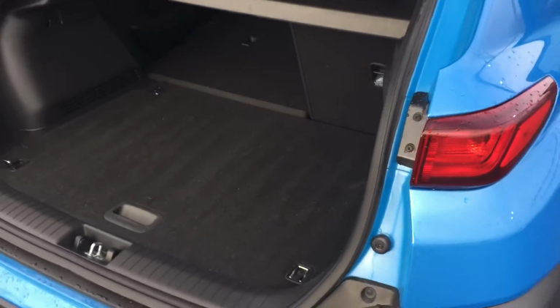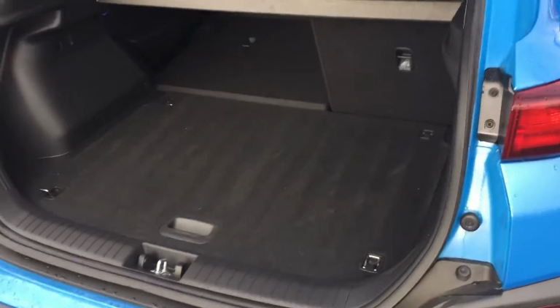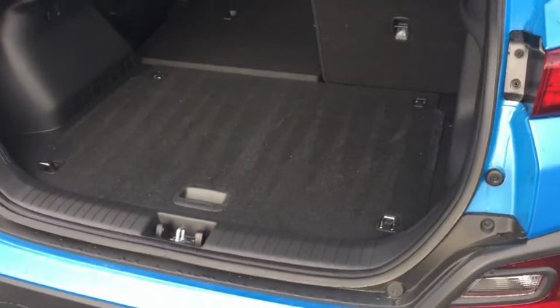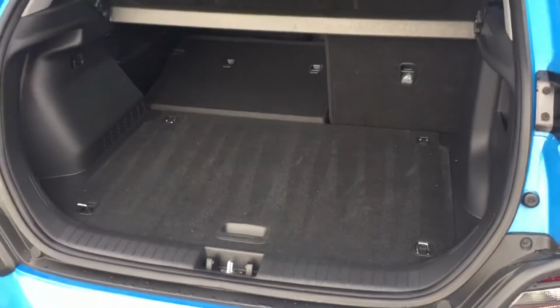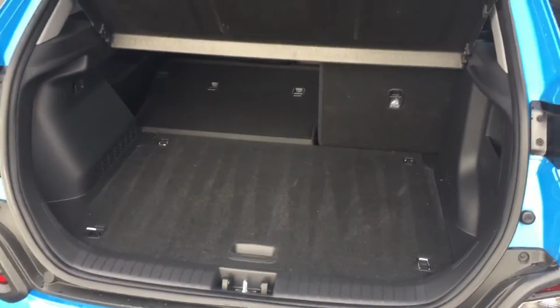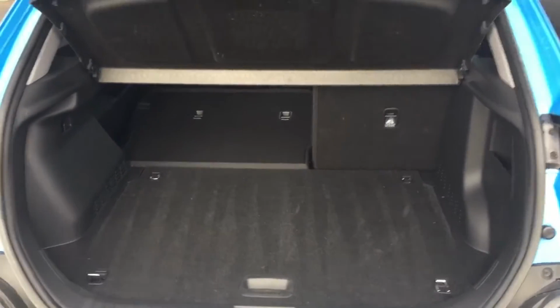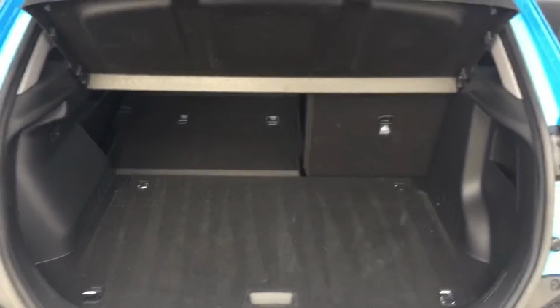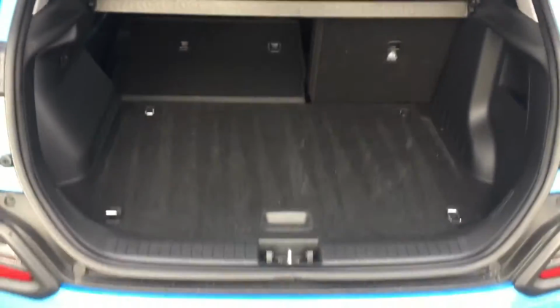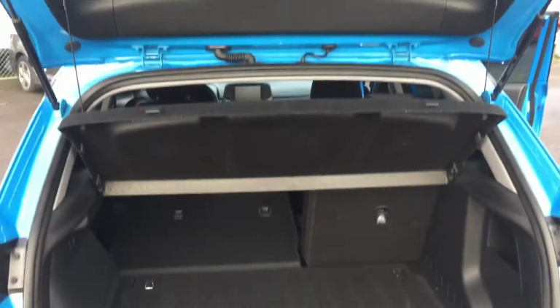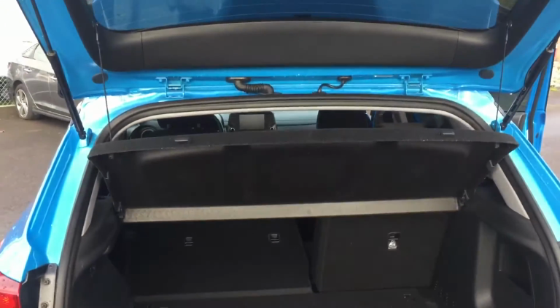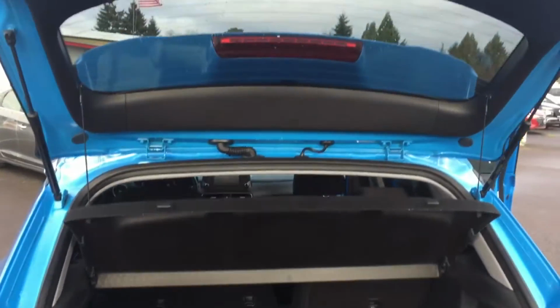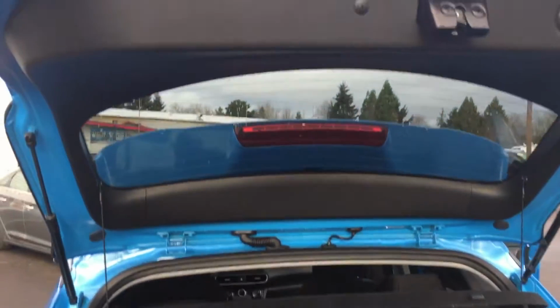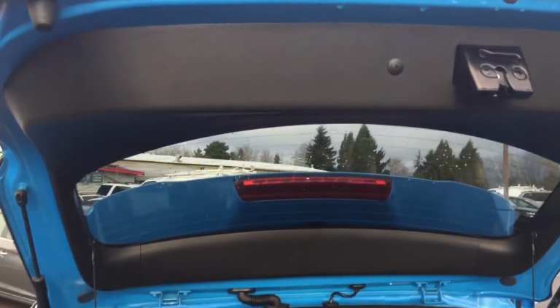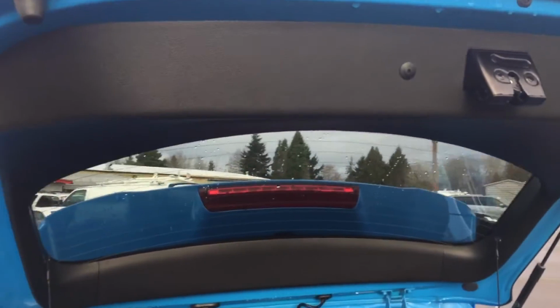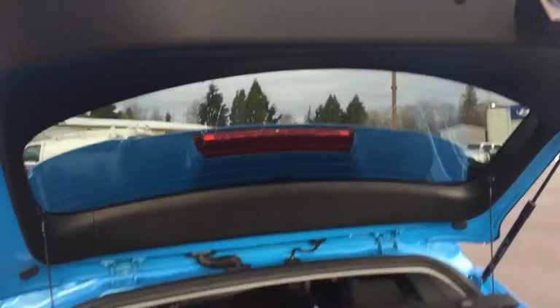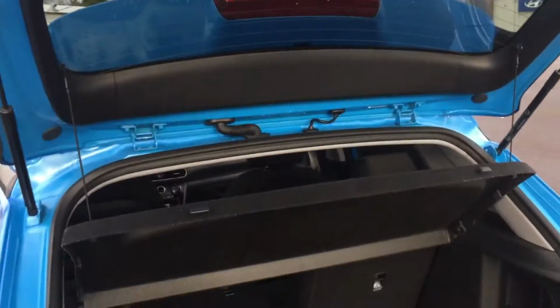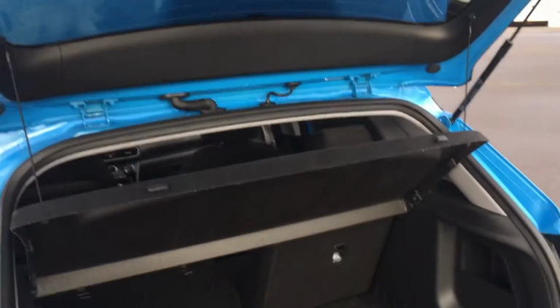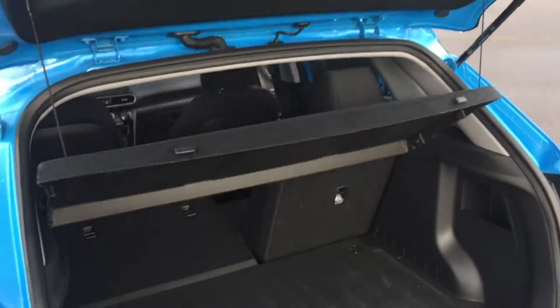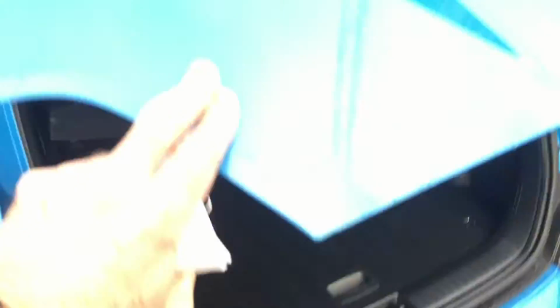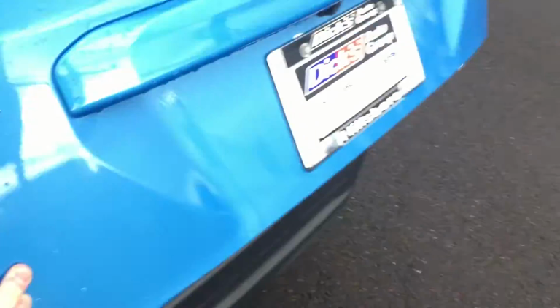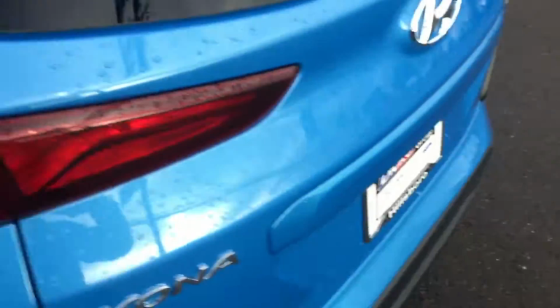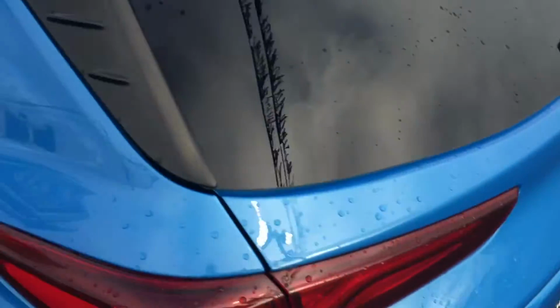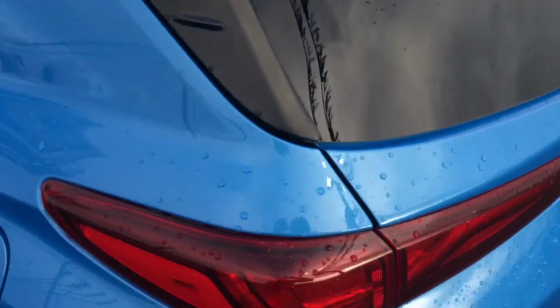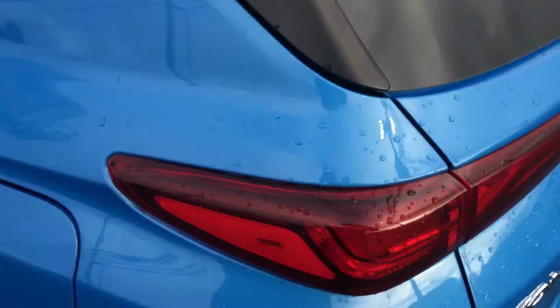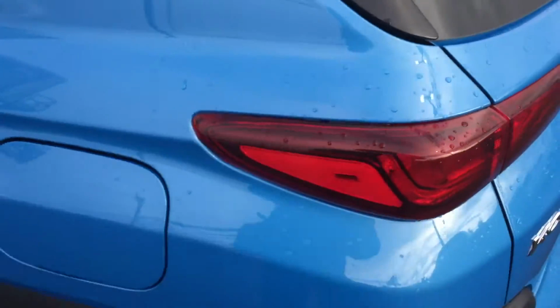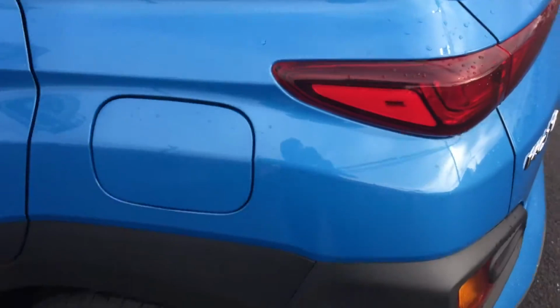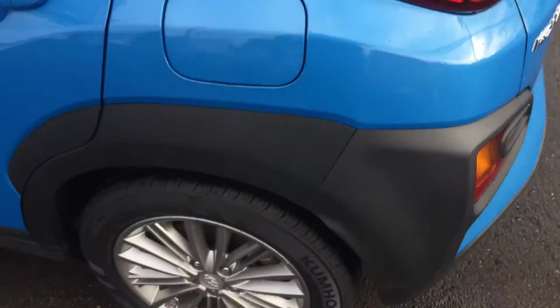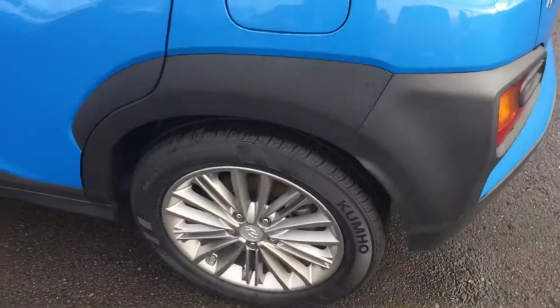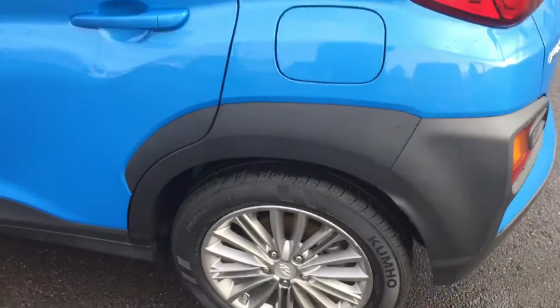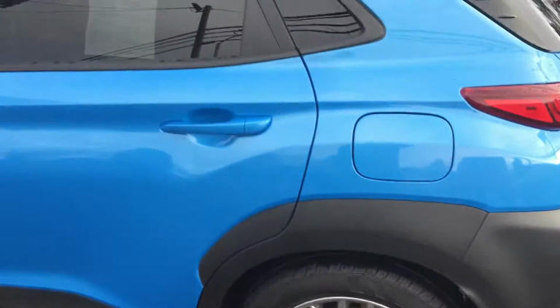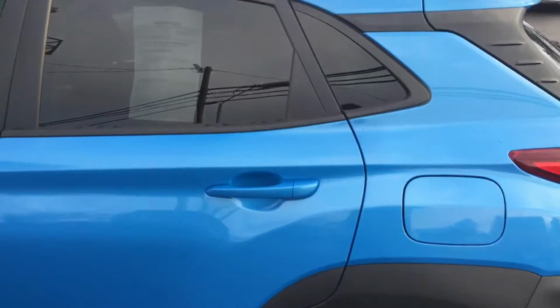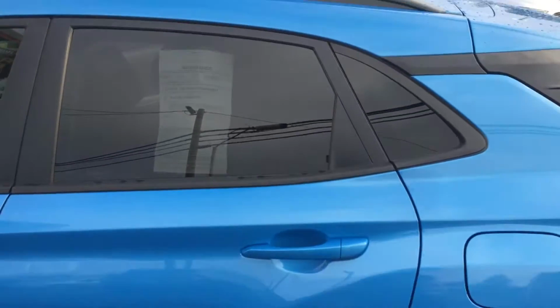This is a 2018 with 60,000 miles on it. It does have quite a bit of safety features, which I think you've seen on the web so far.